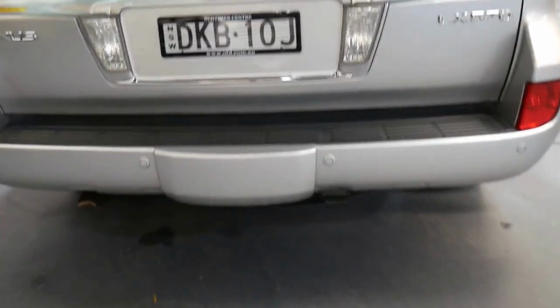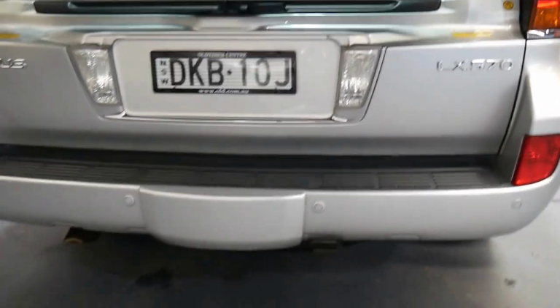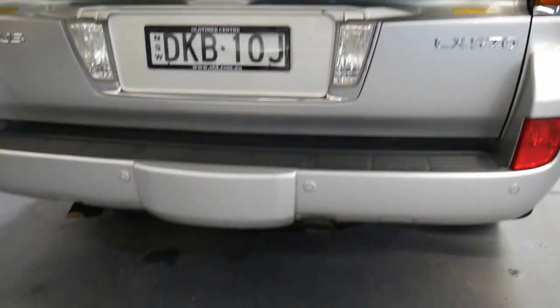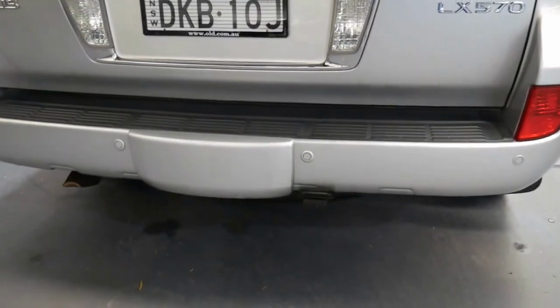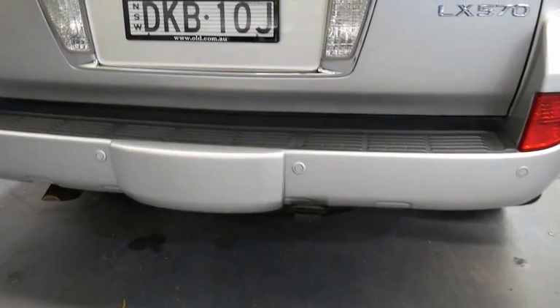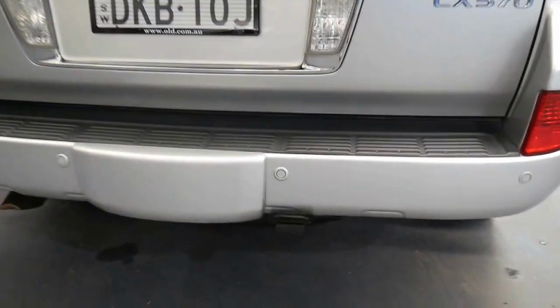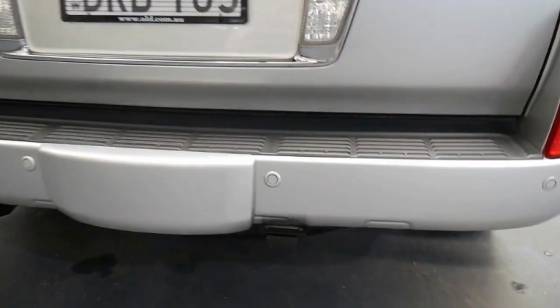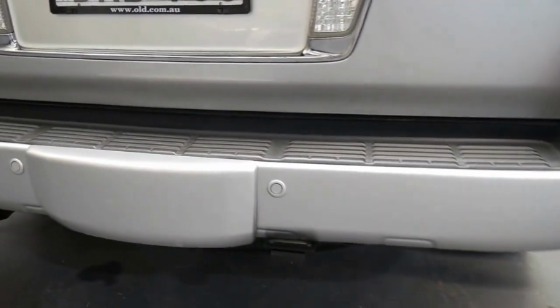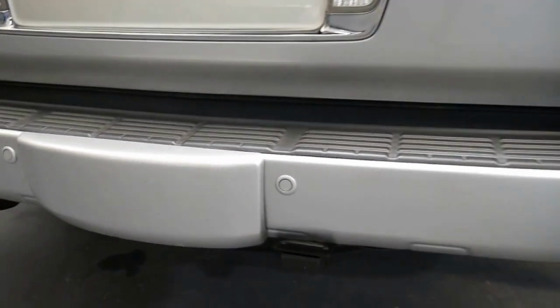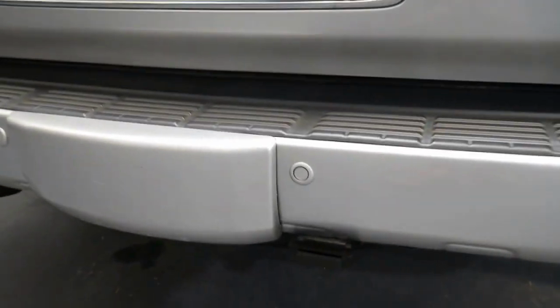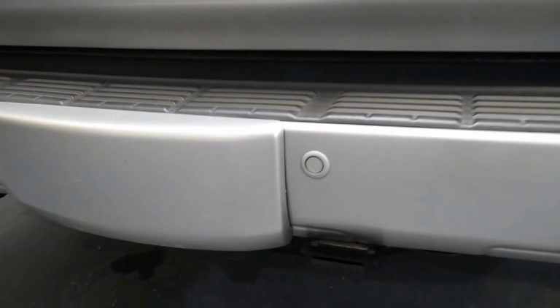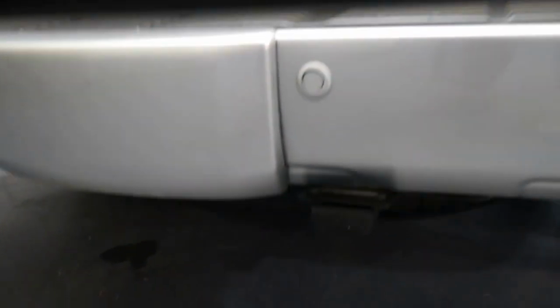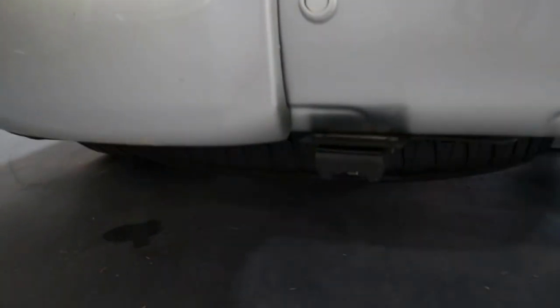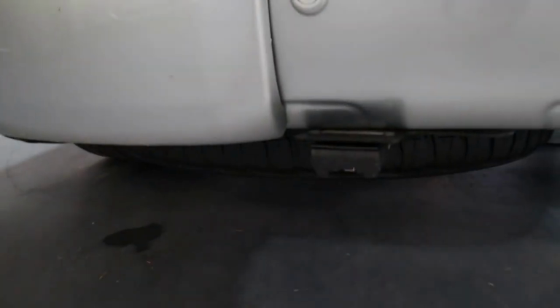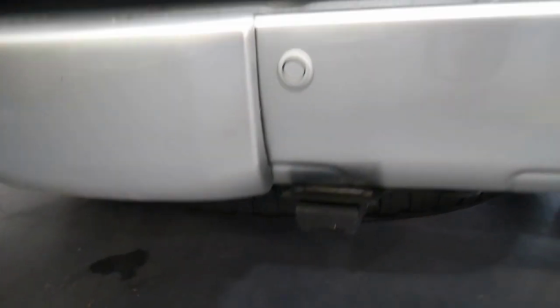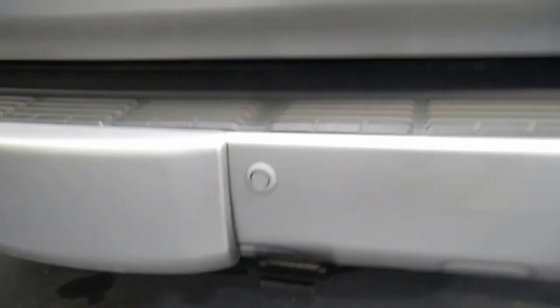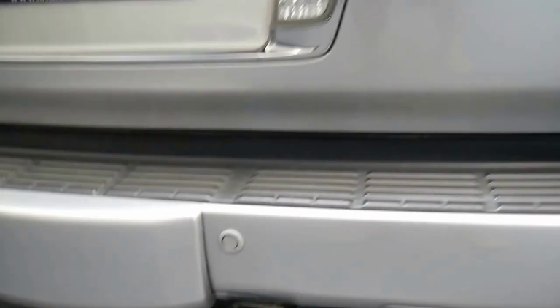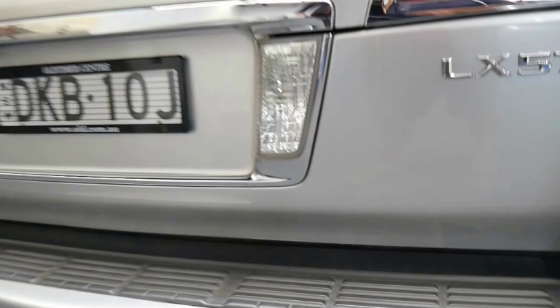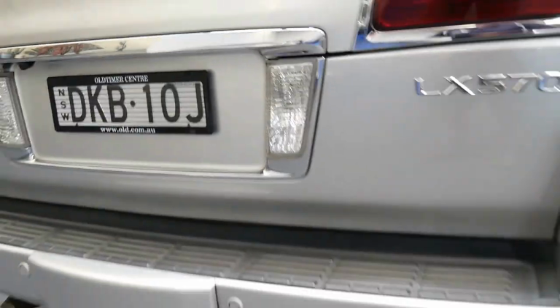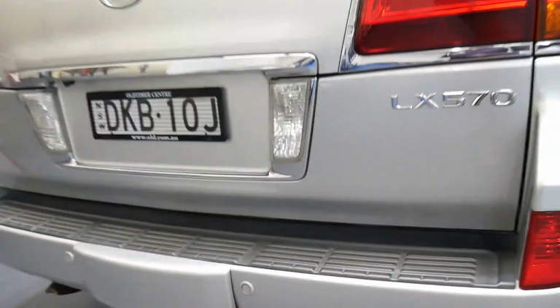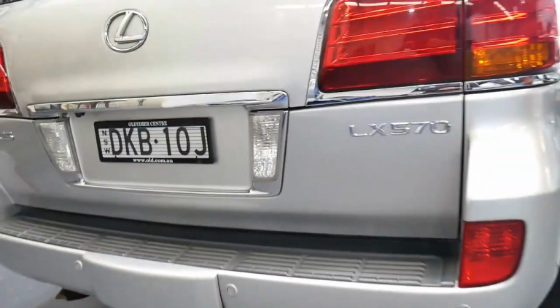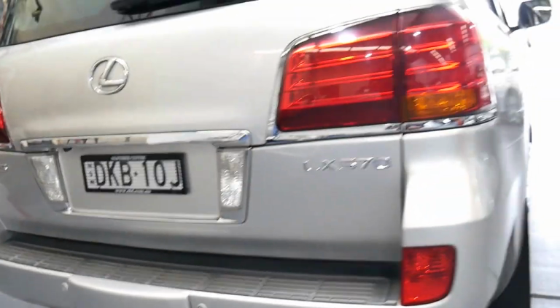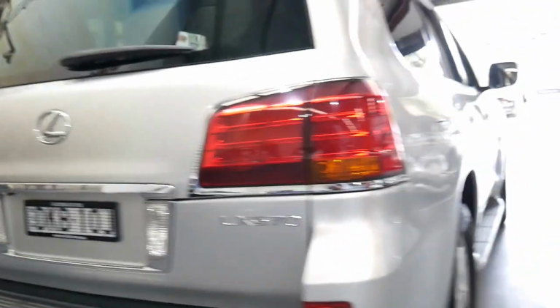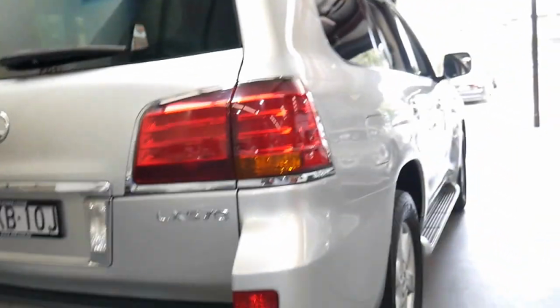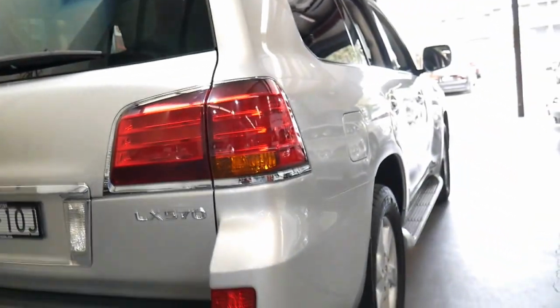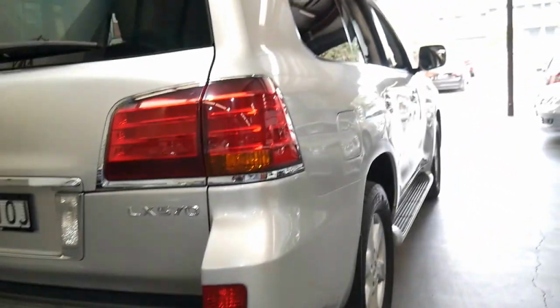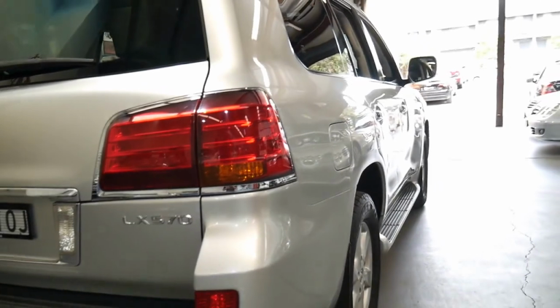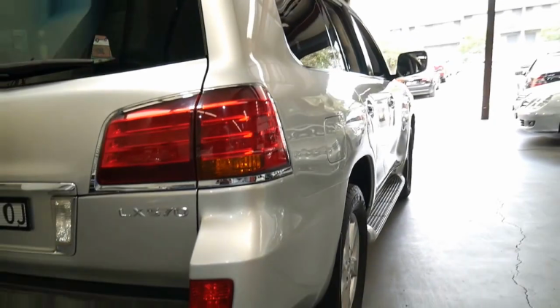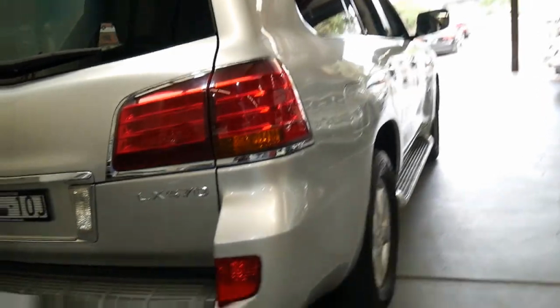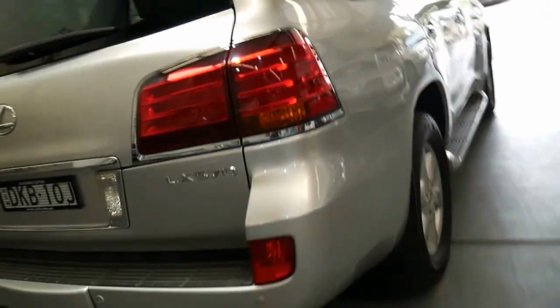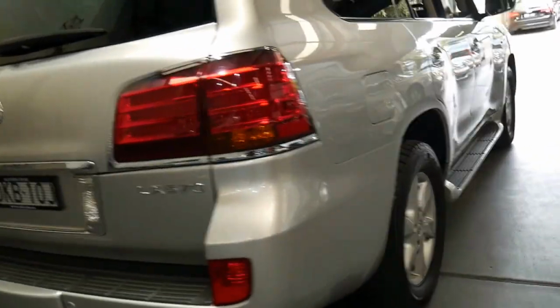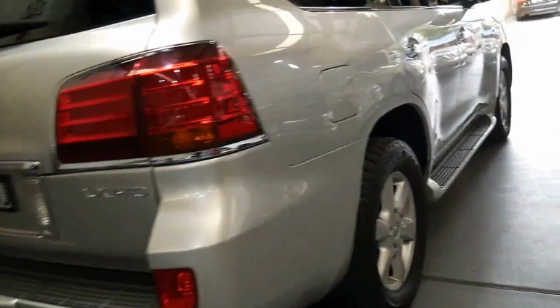The towing setup is already there — you can see you've got the pin there for your tow bar. What a beautiful car and great value for money.